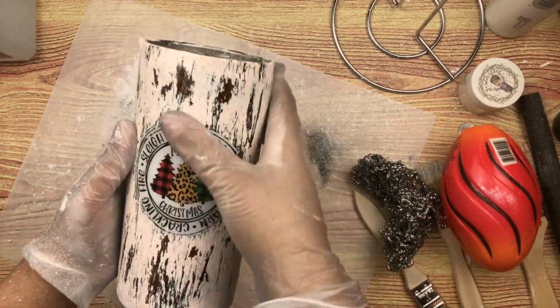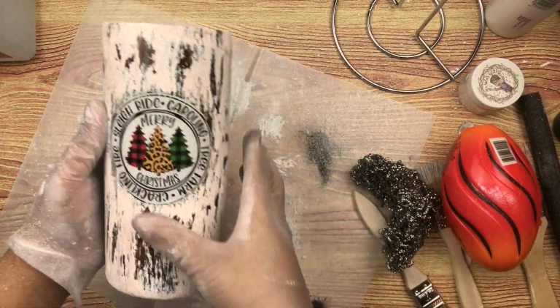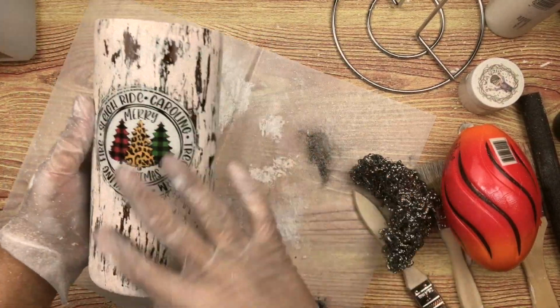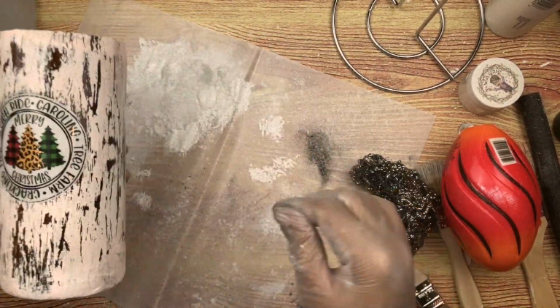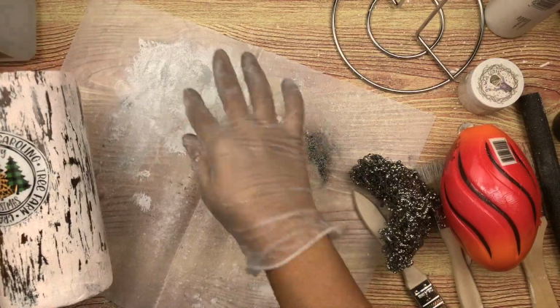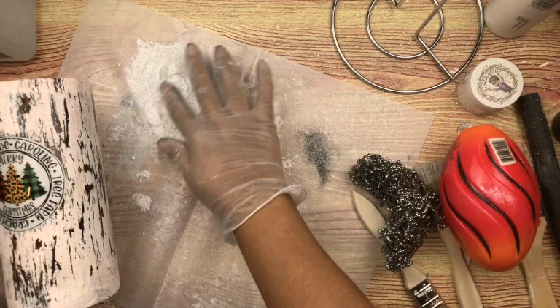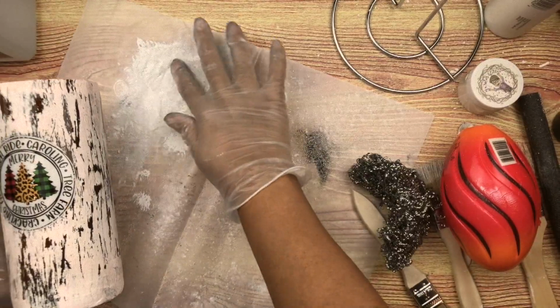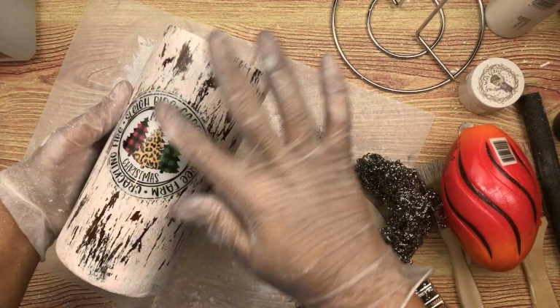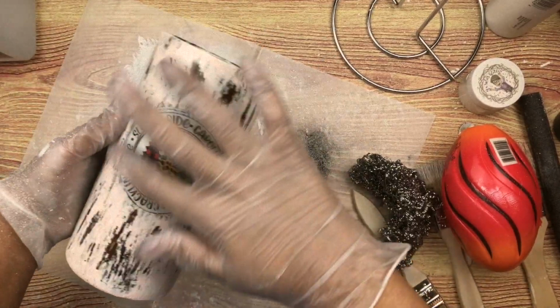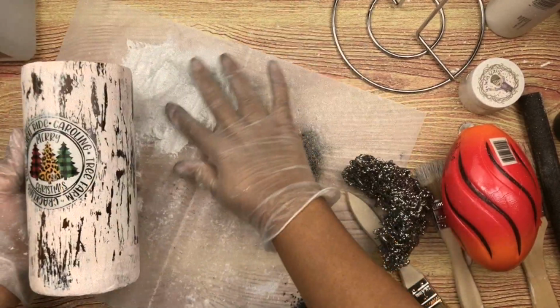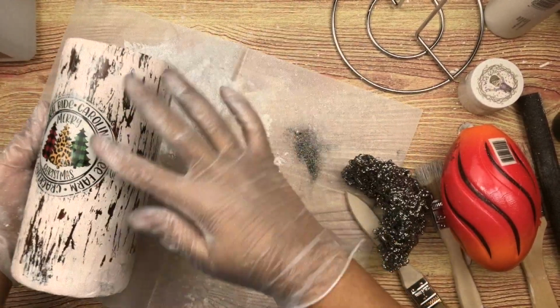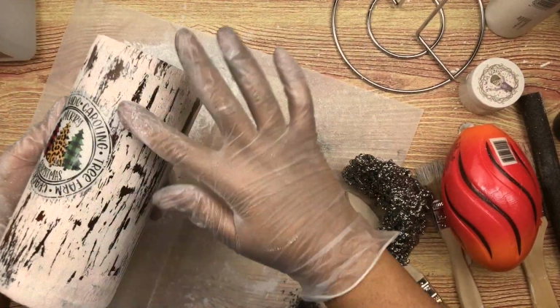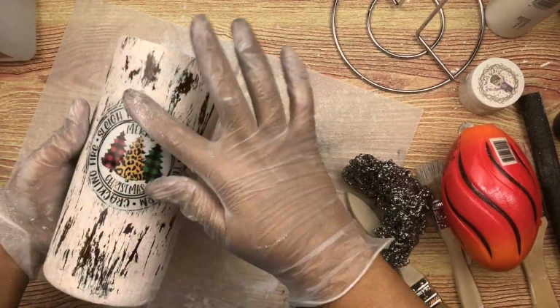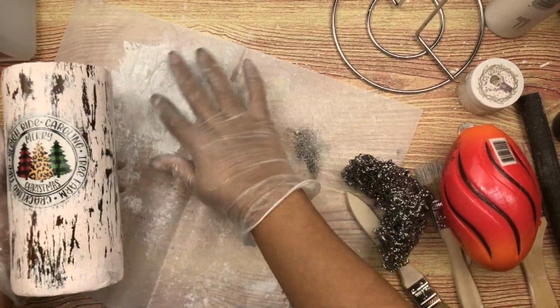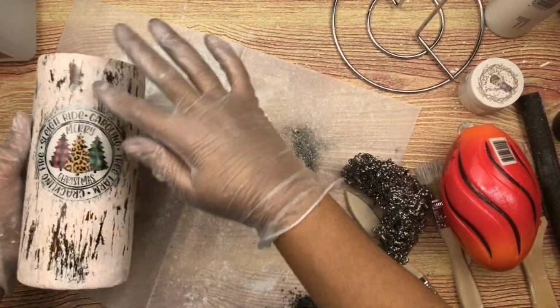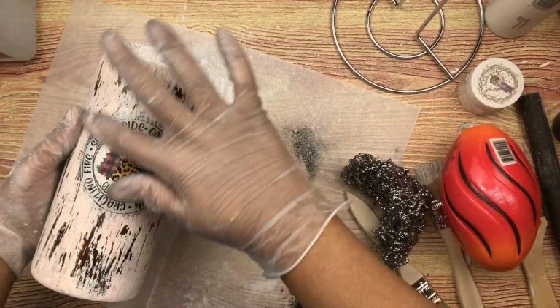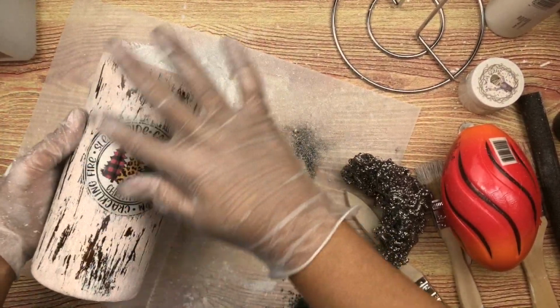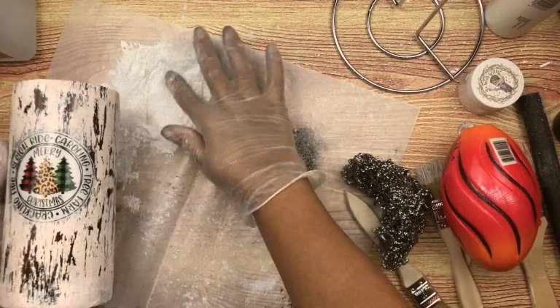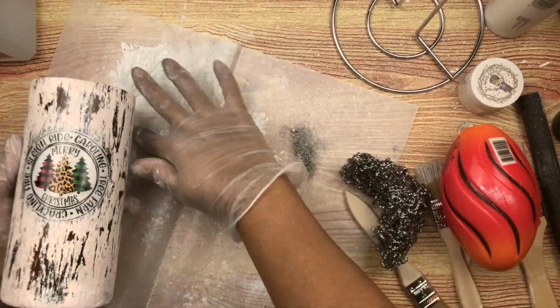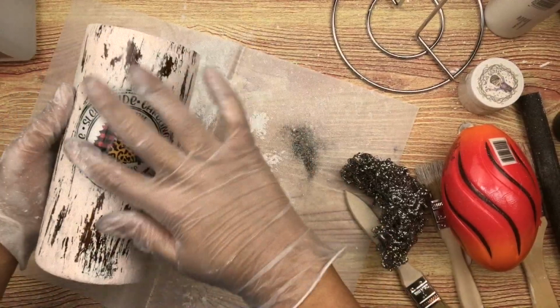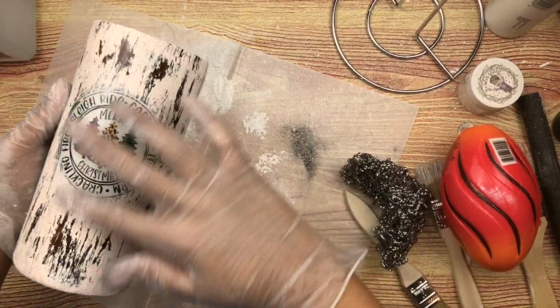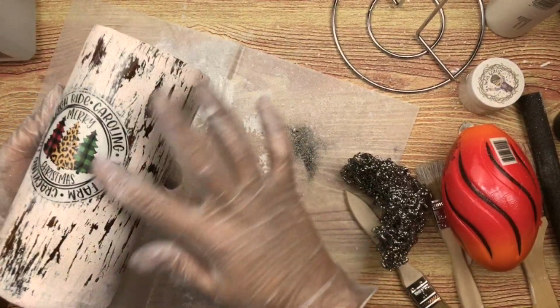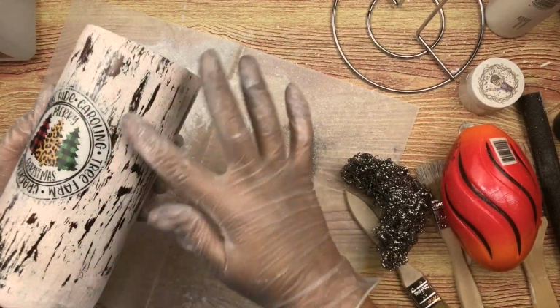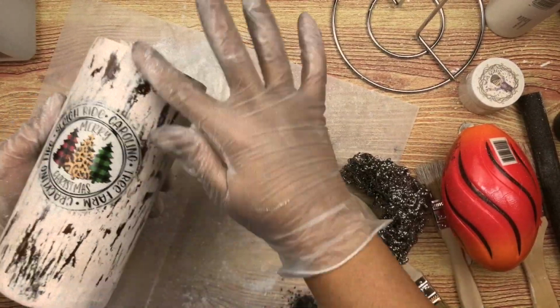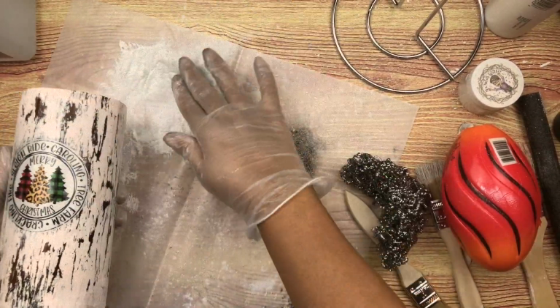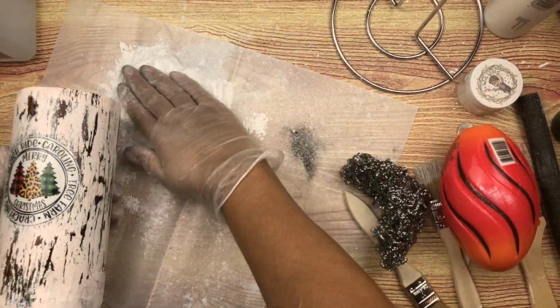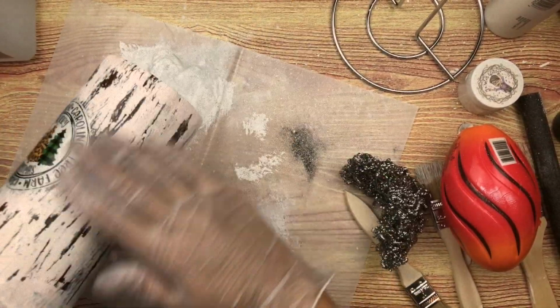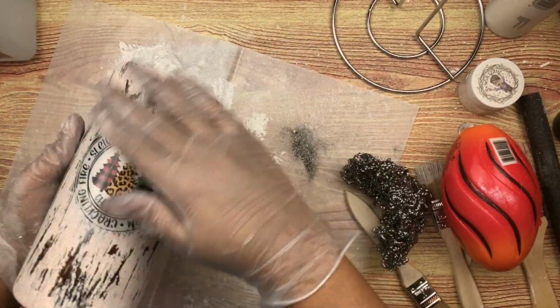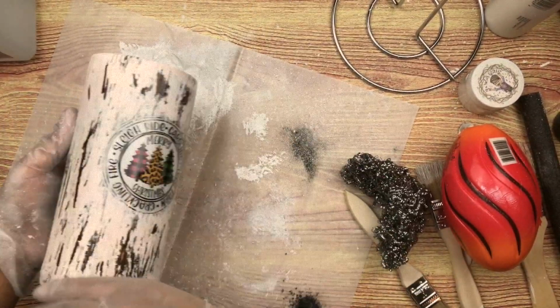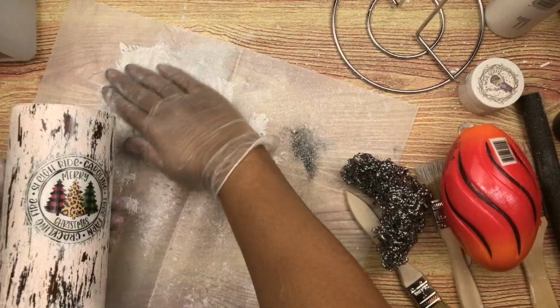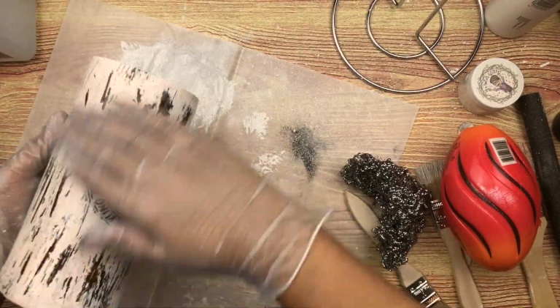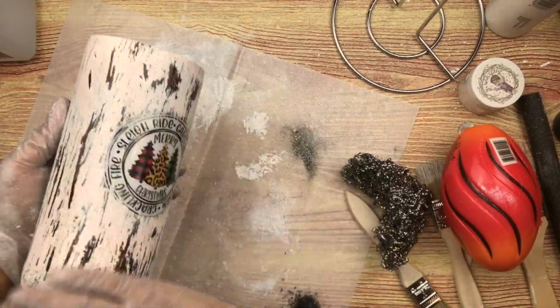Now I'm going back in with my little mica powder glitter mix to distress some of the areas that I used with the steel pad, and I'm also going to go over the decal with it as well so that it can have a little bit of a shimmer.